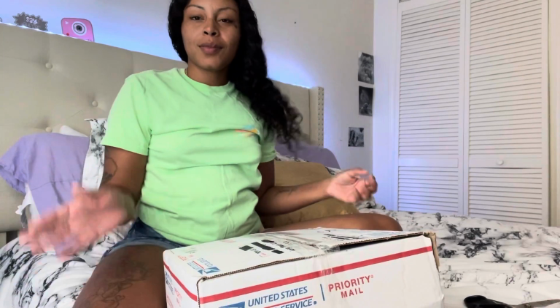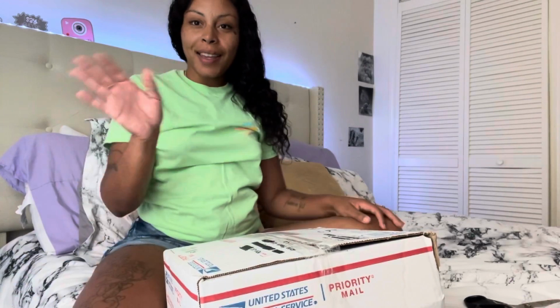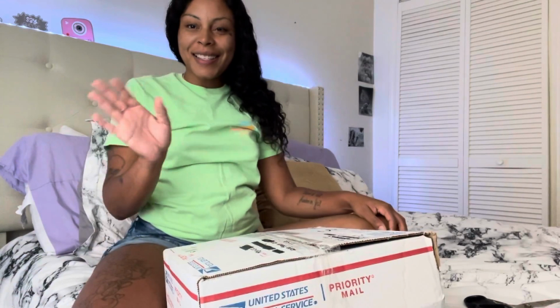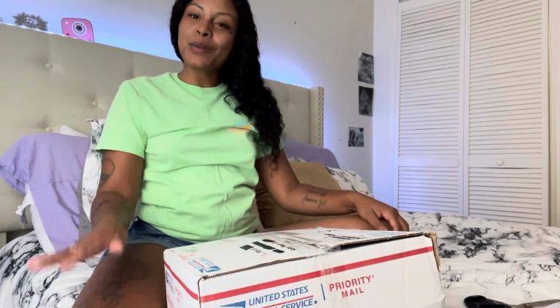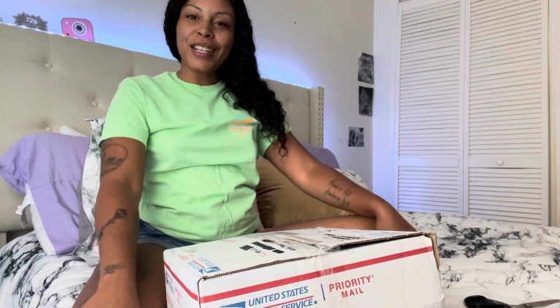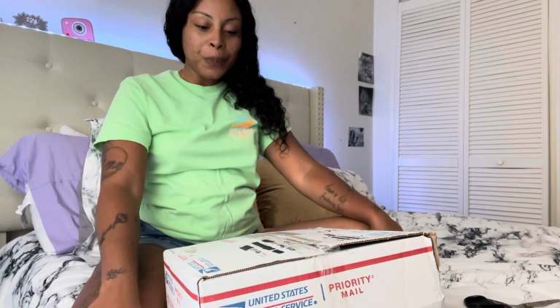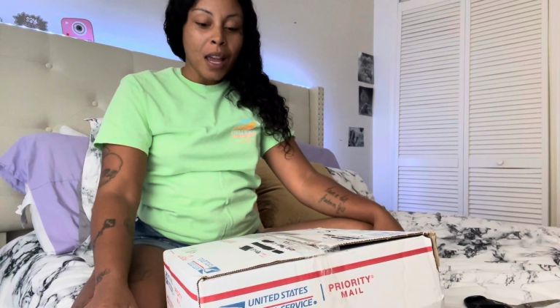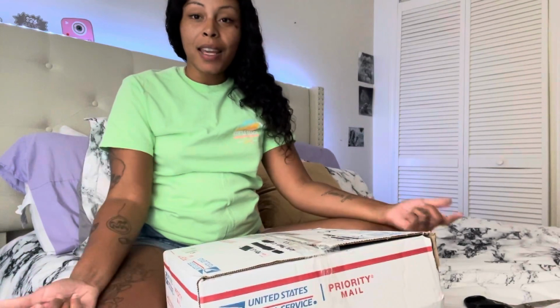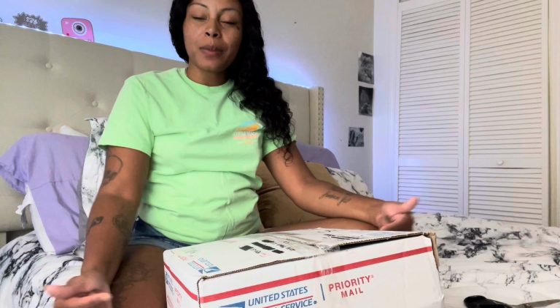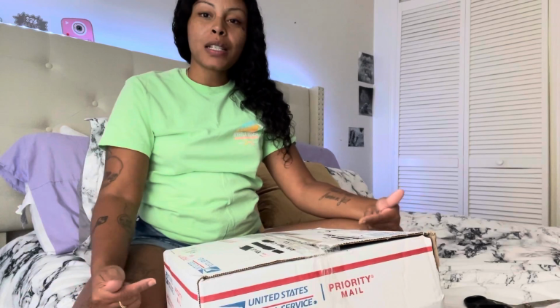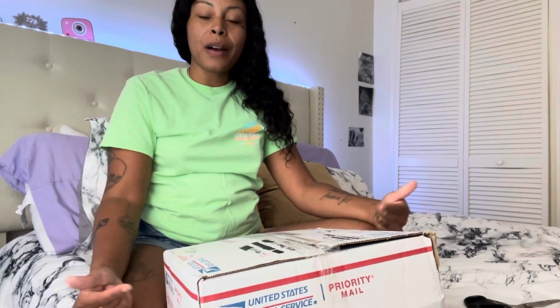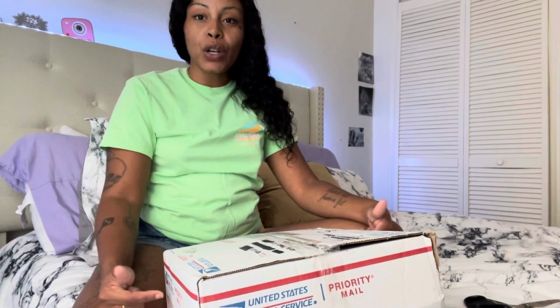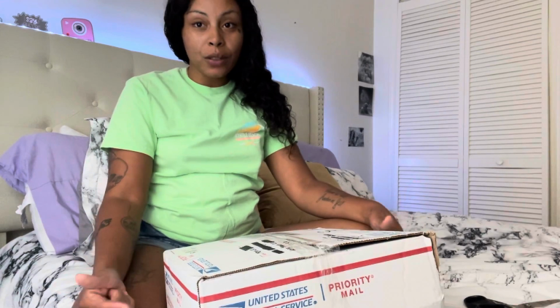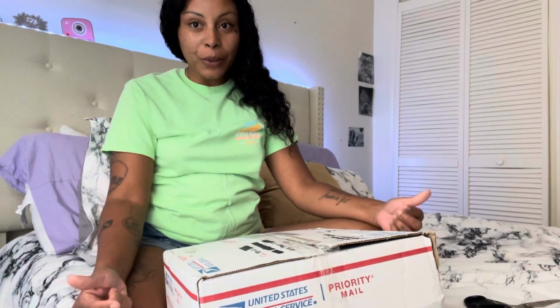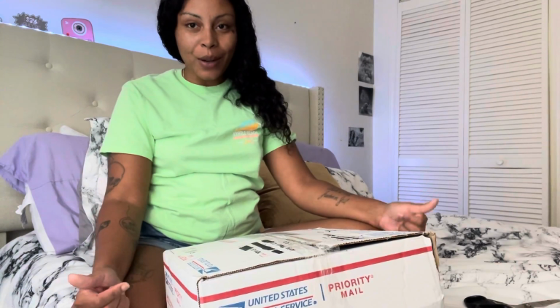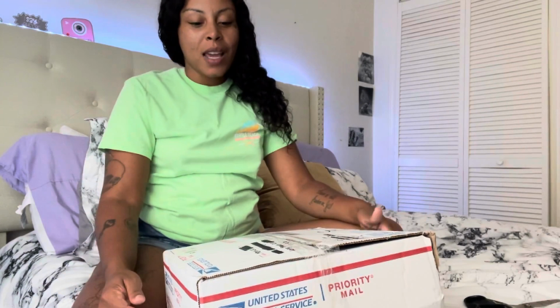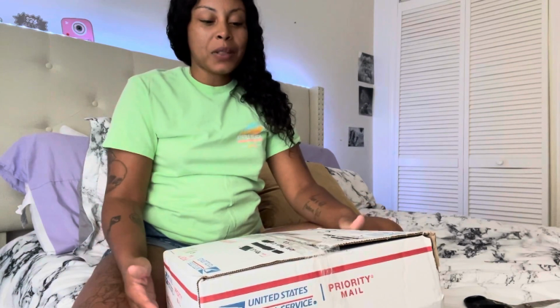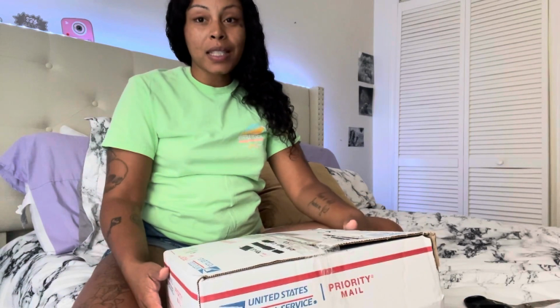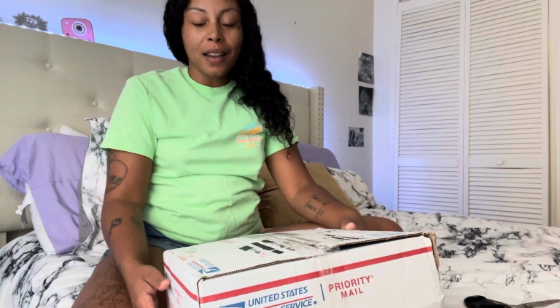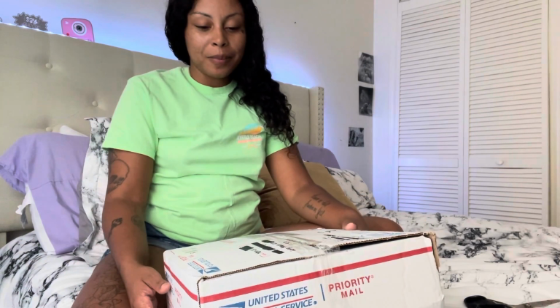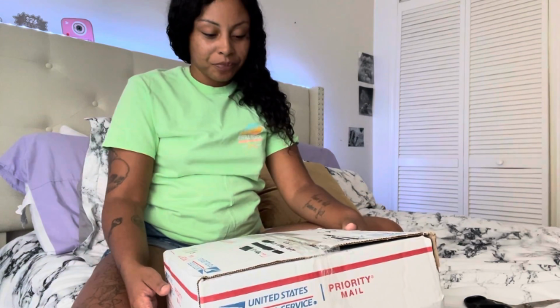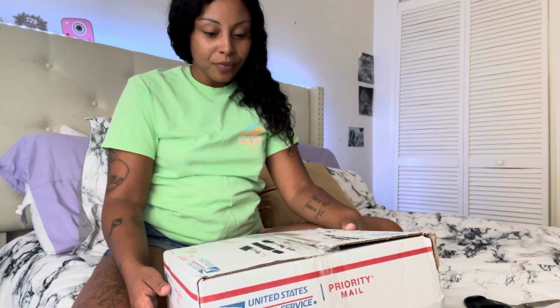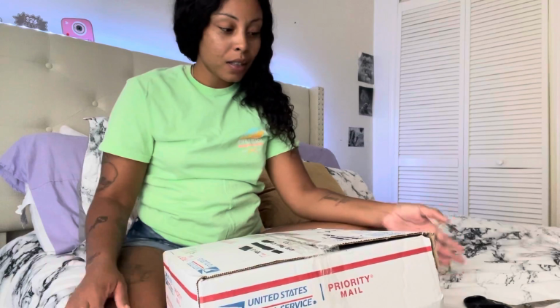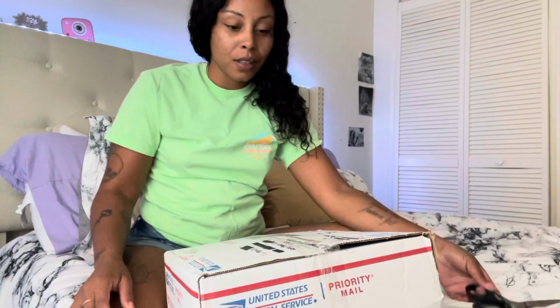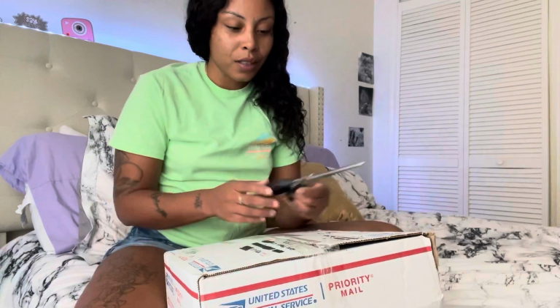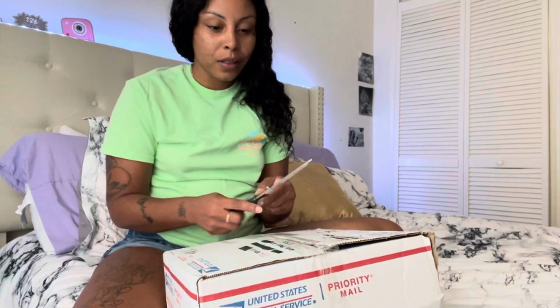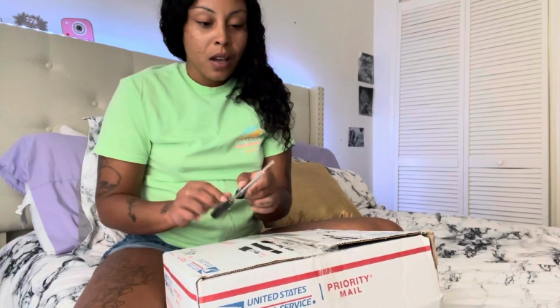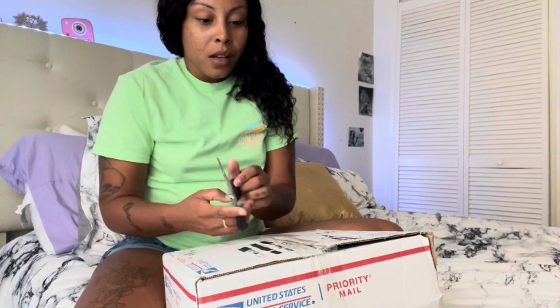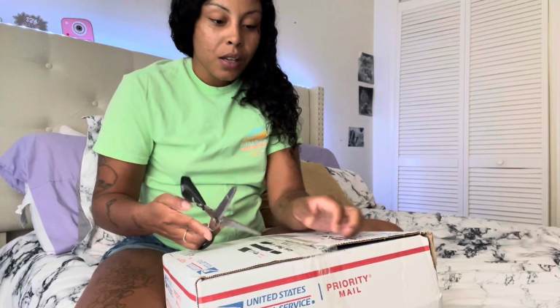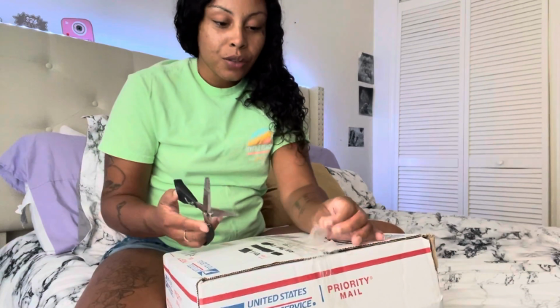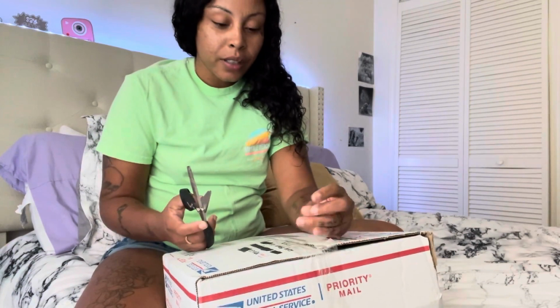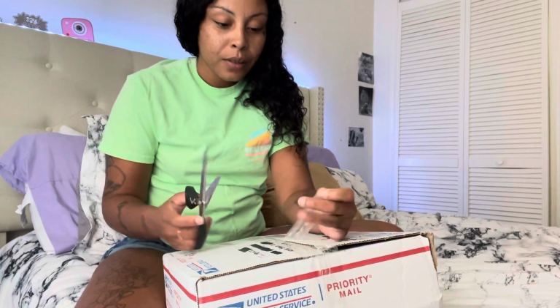Hey guys, welcome to my channel! Today I'm going to be unboxing my very first real reborn doll. I'm so excited, so let's just get straight into it.